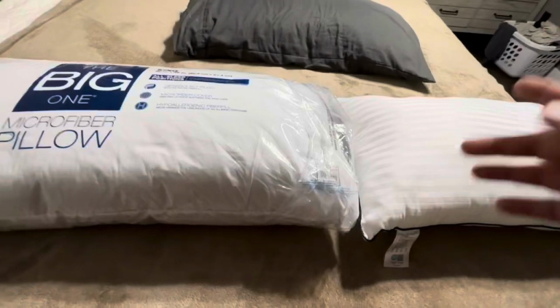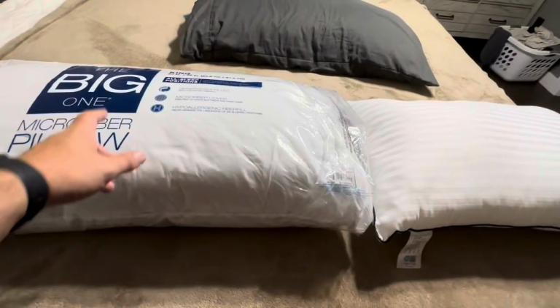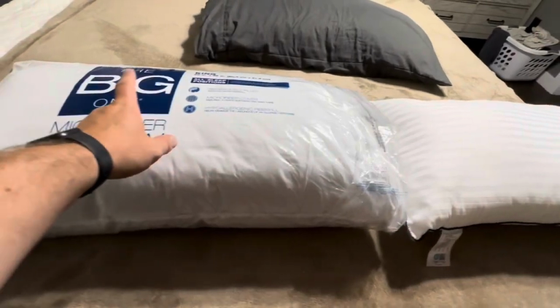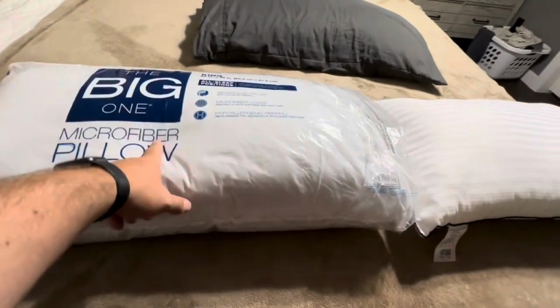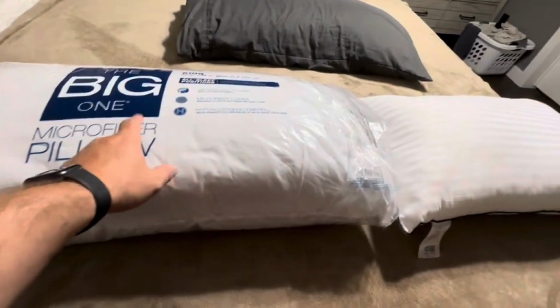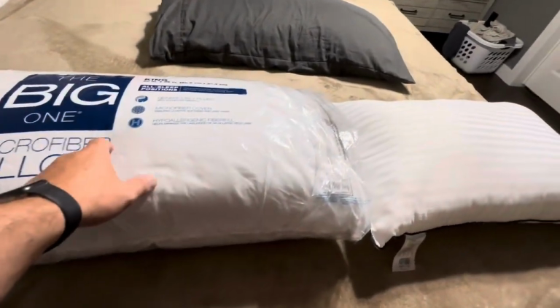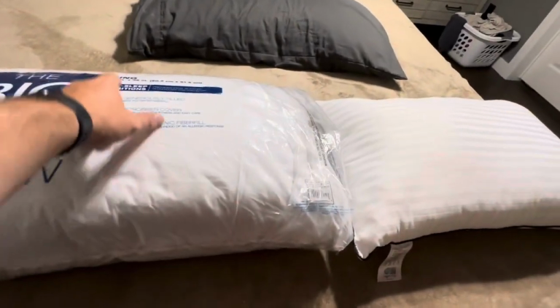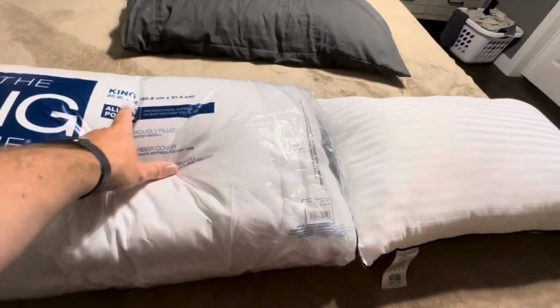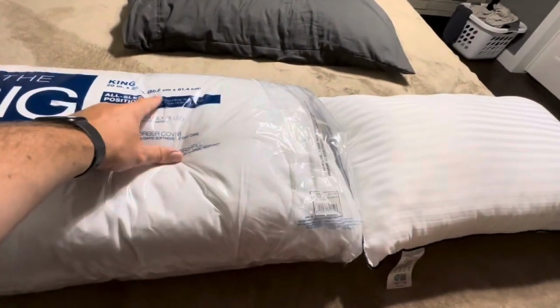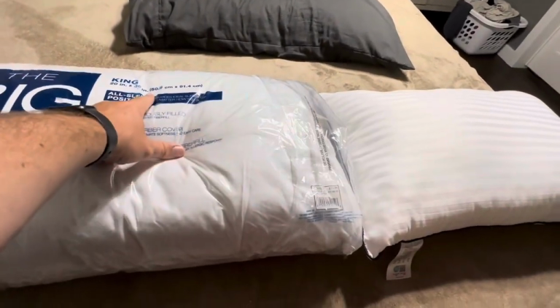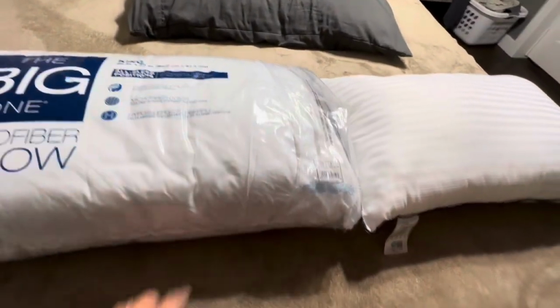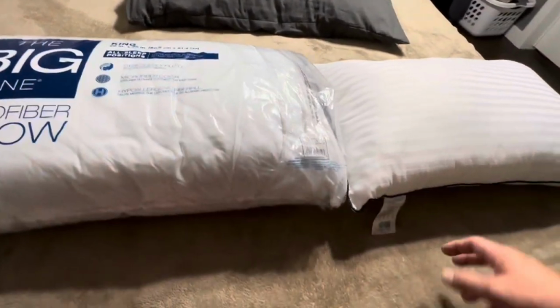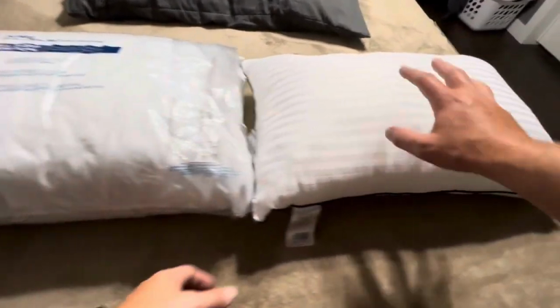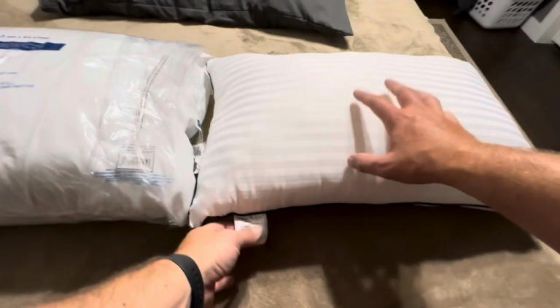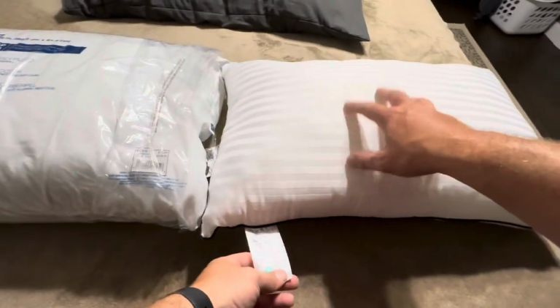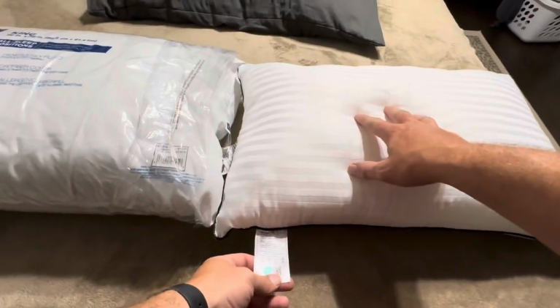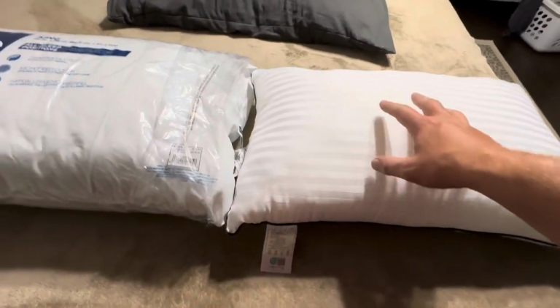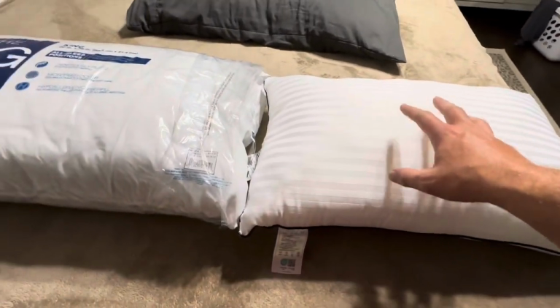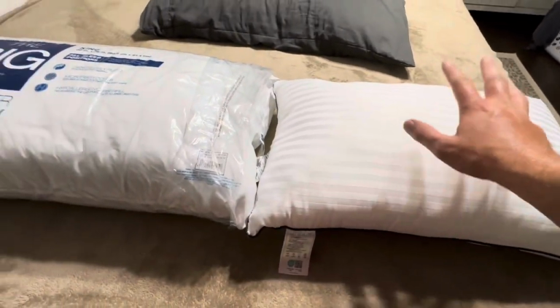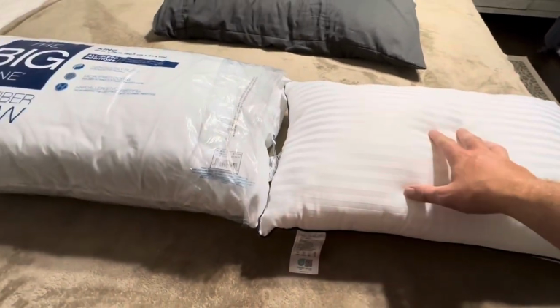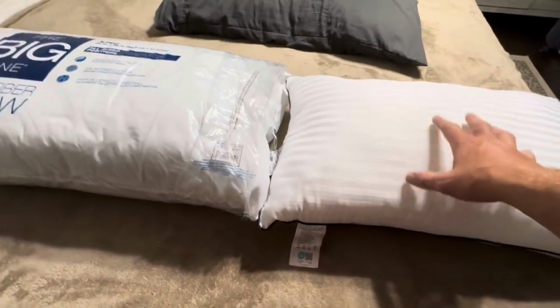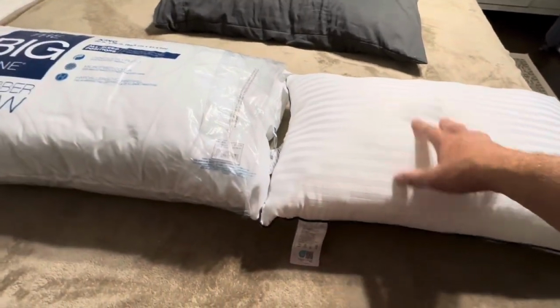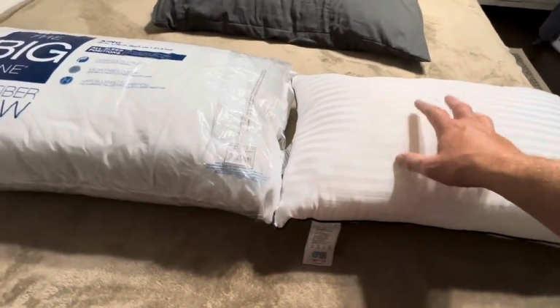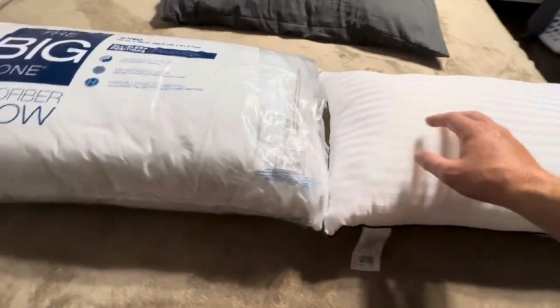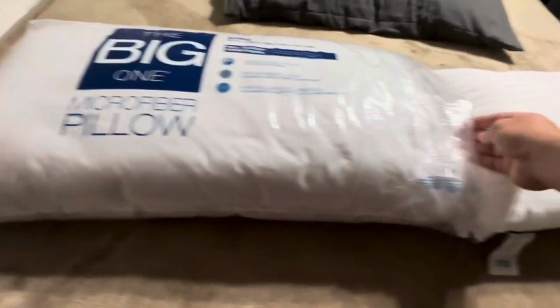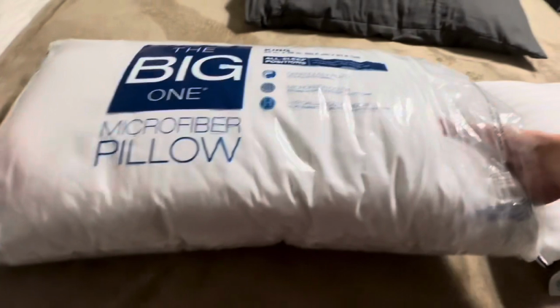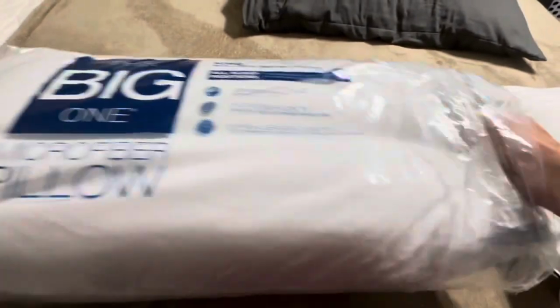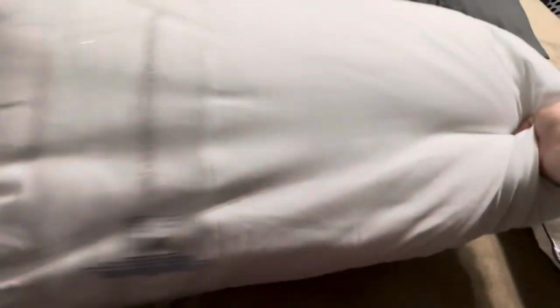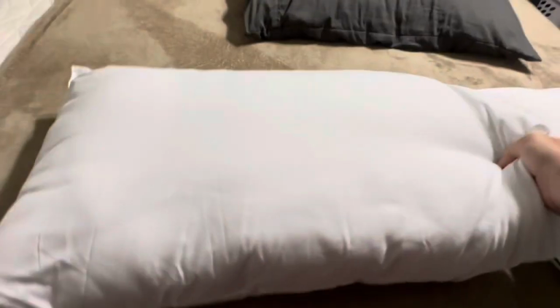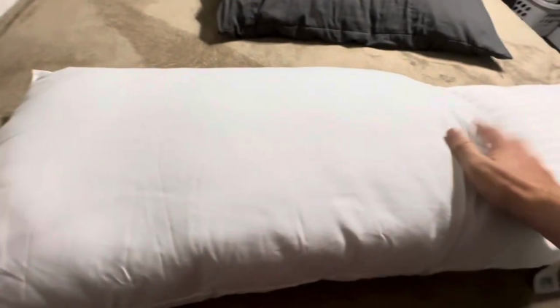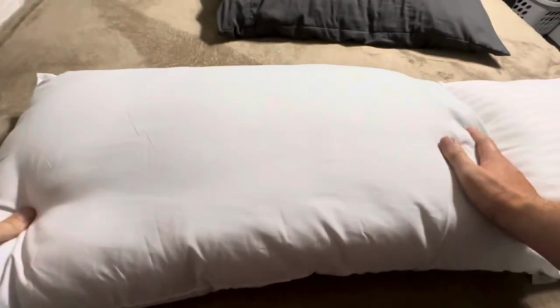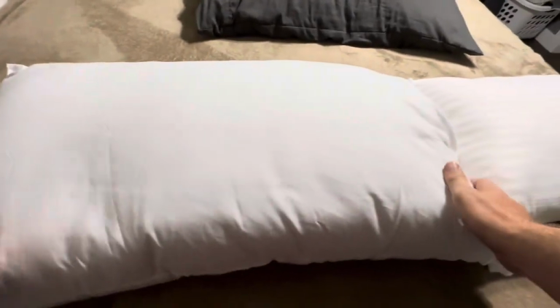Today I'm comparing the Big One microfiber pillow in king size versus a pillow from Simzom. As you can see, the Simzom pillow is going to be considerably smaller, but what about in regards to thickness?